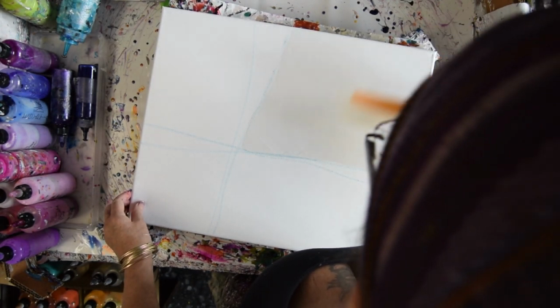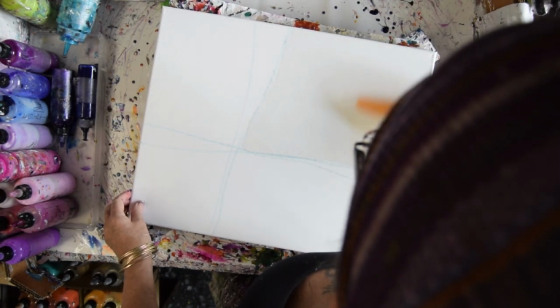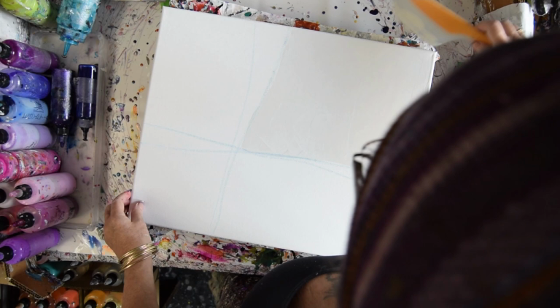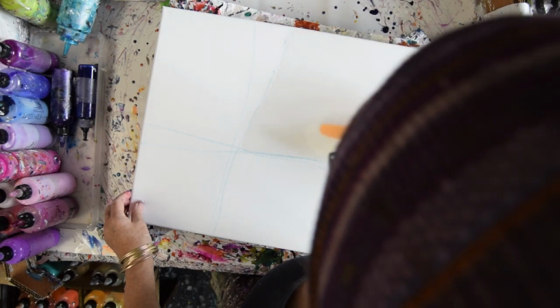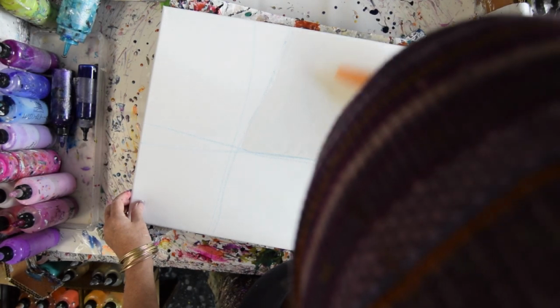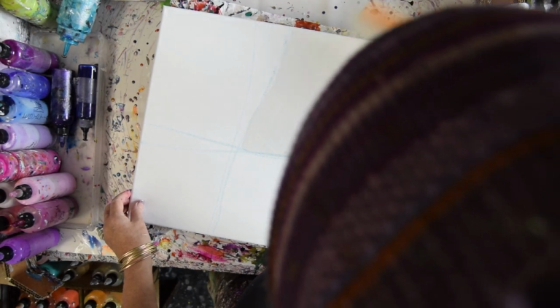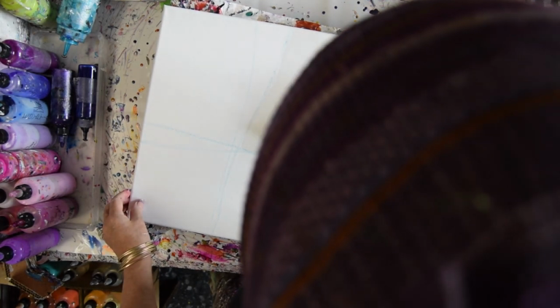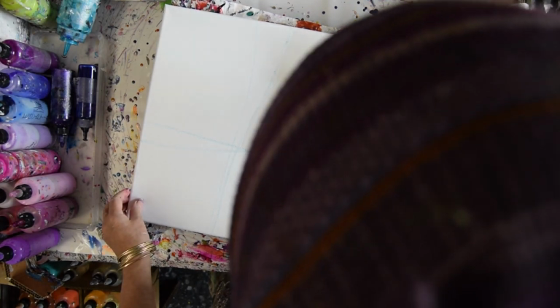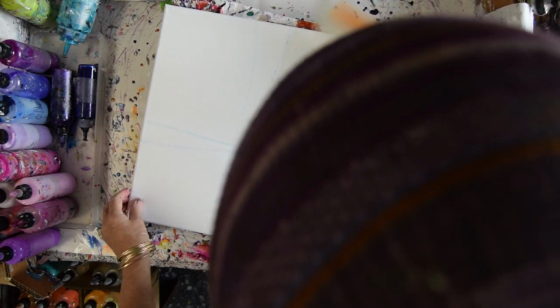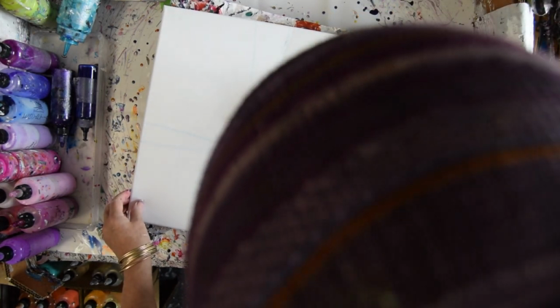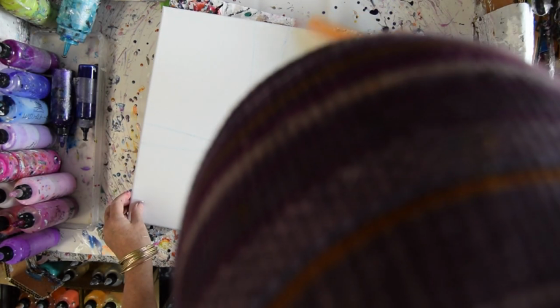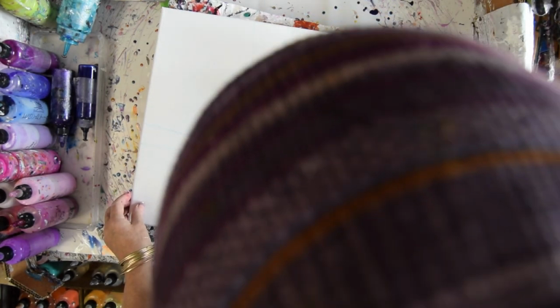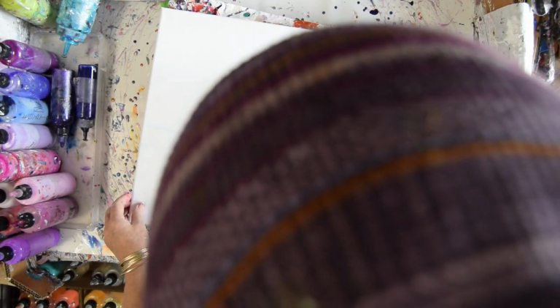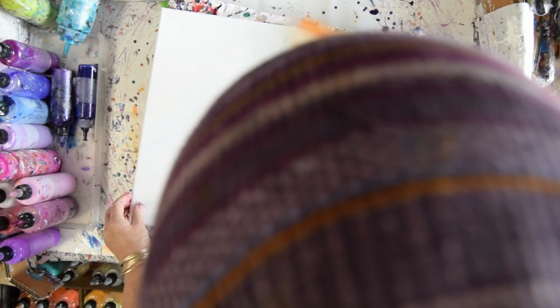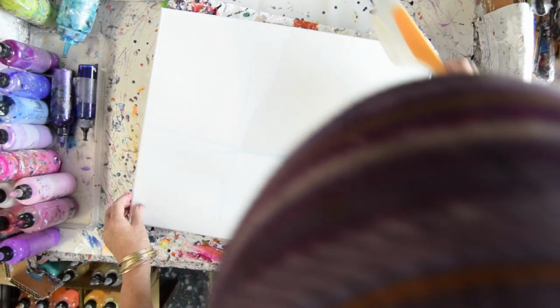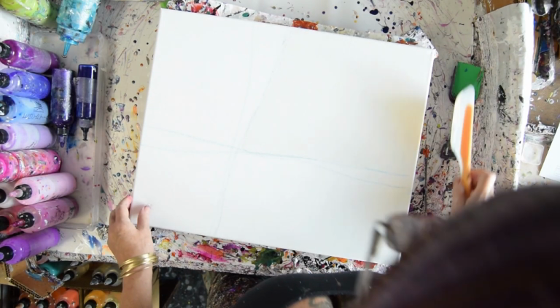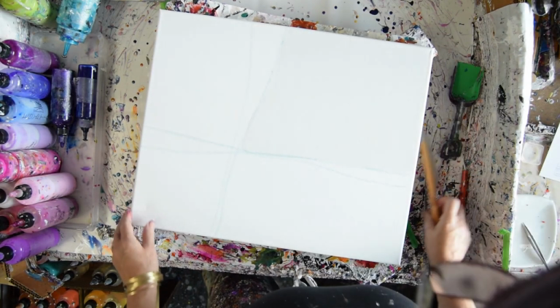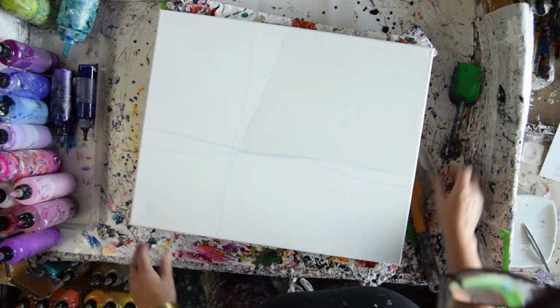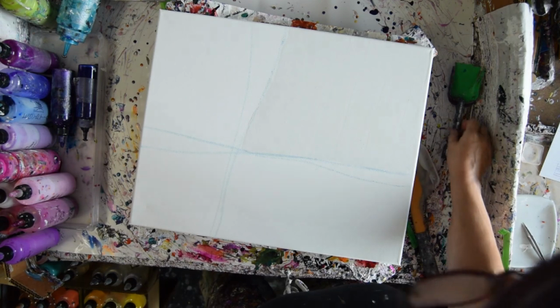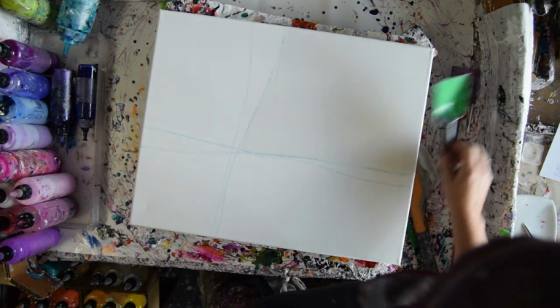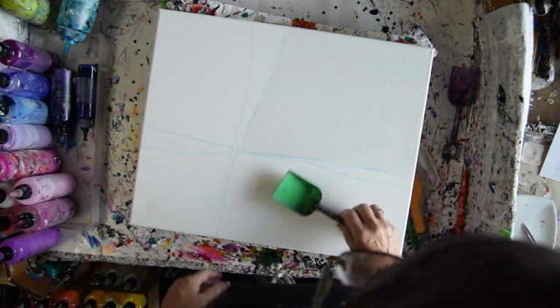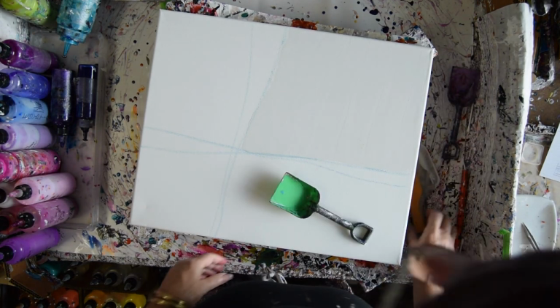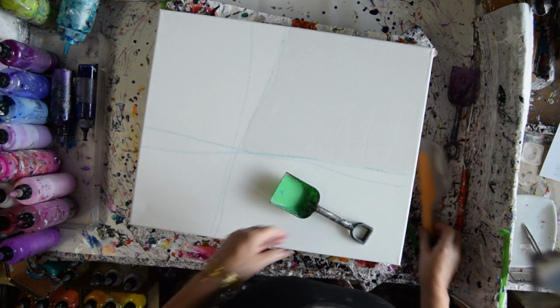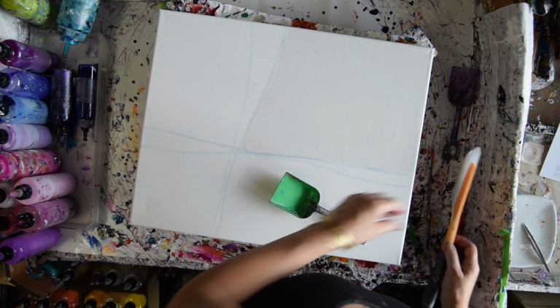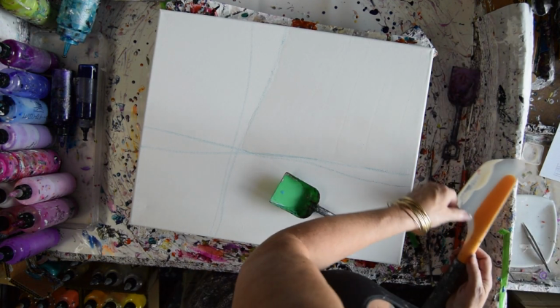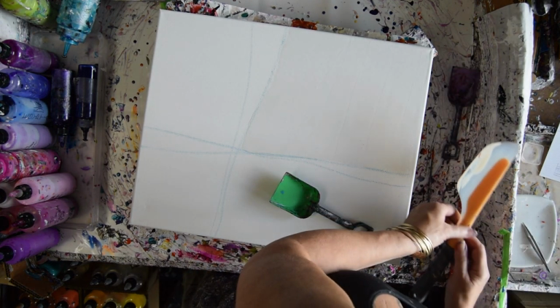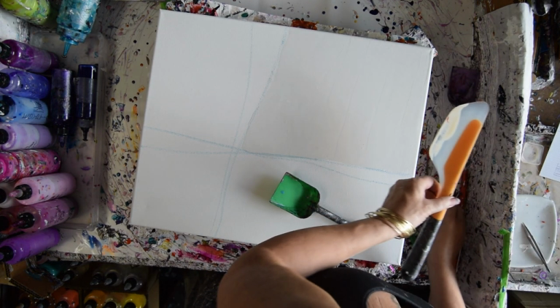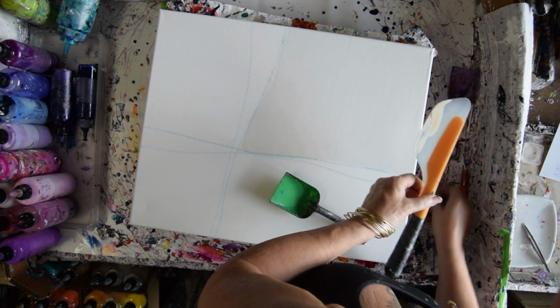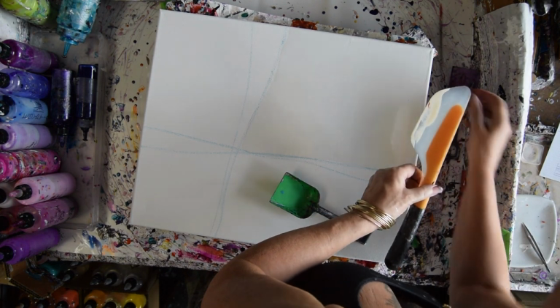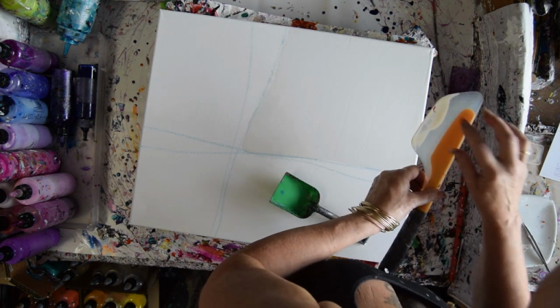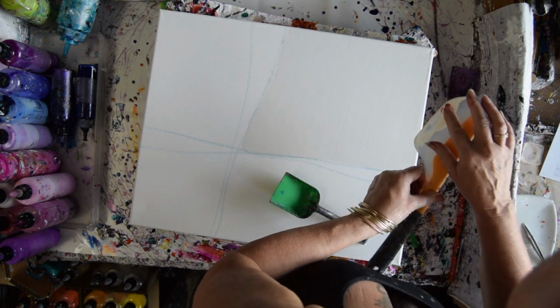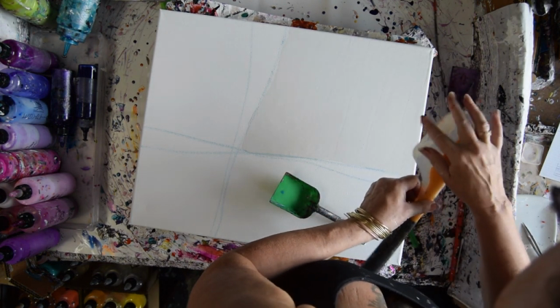Because I know the jasmine and poinsettia that I'm thinking about using are capable of overcoming. There's my mostly covered, quickly drying canvas — and I just put my spatula down on some orange paint that I should not have done.